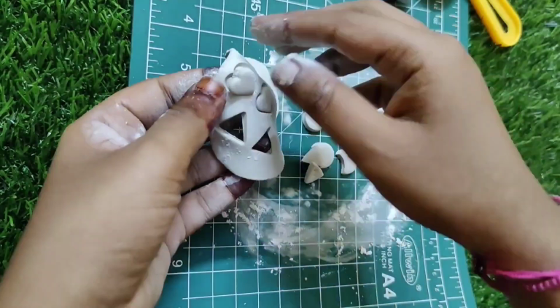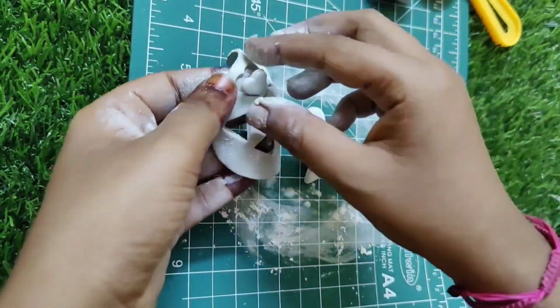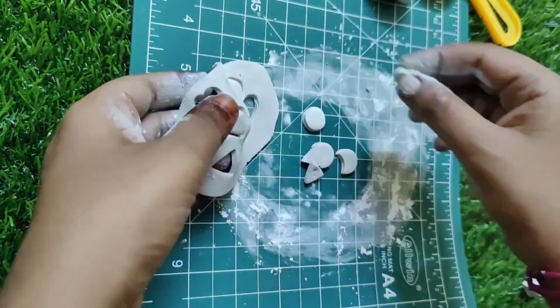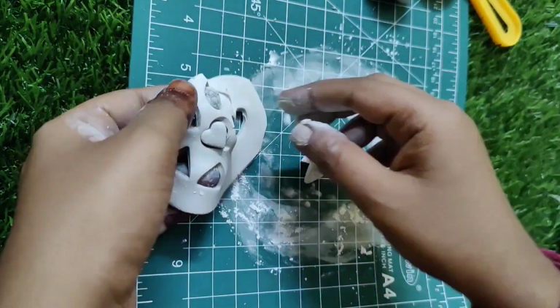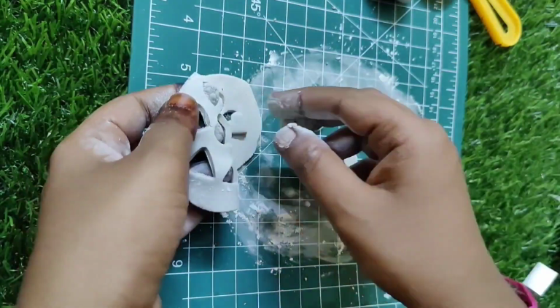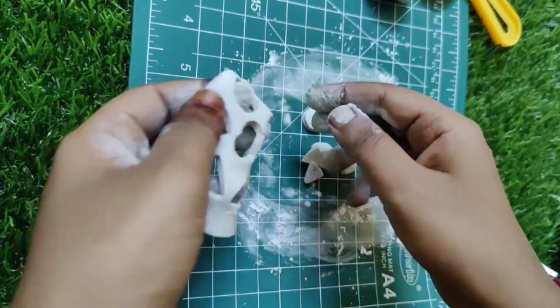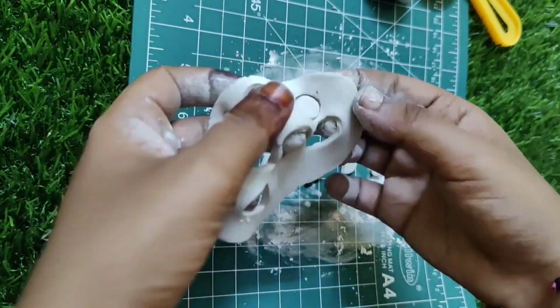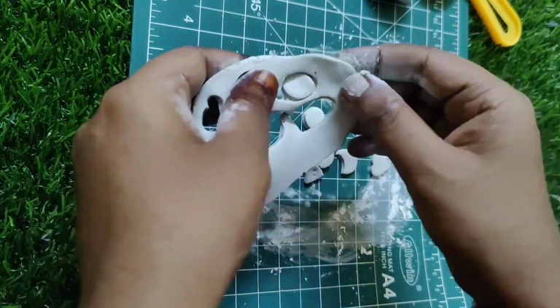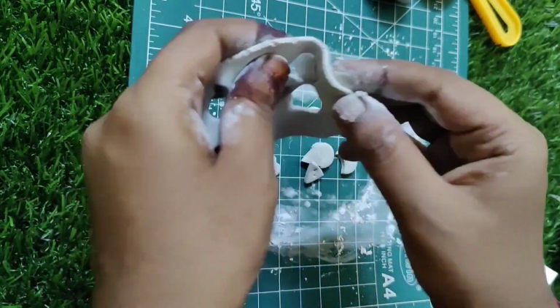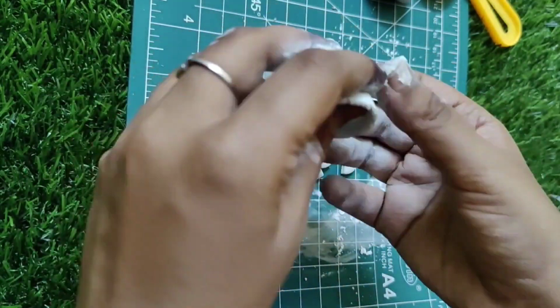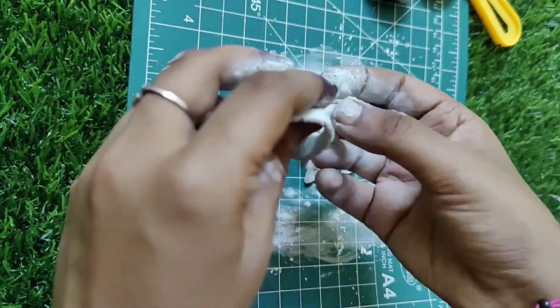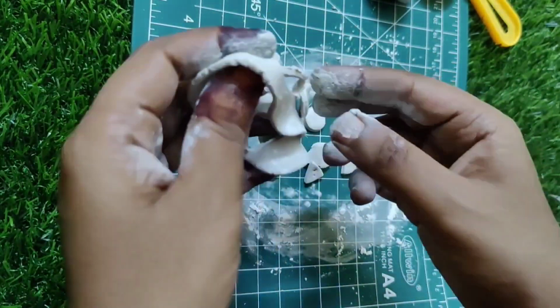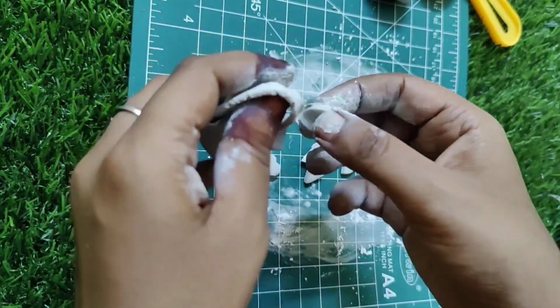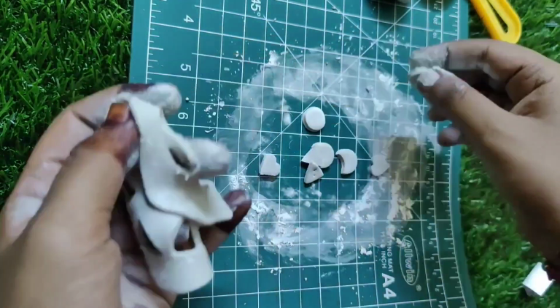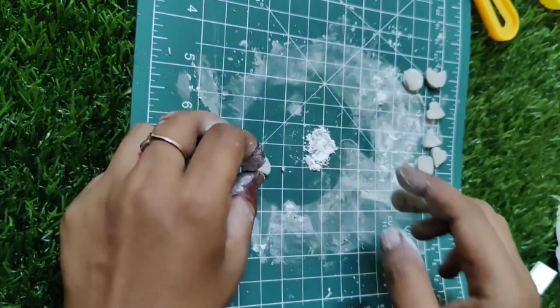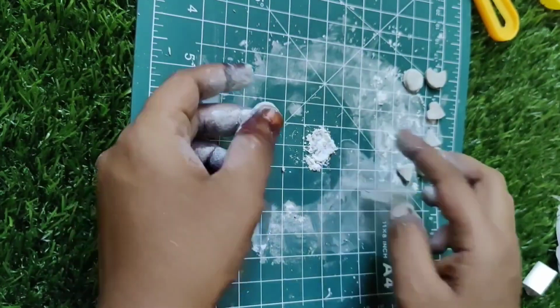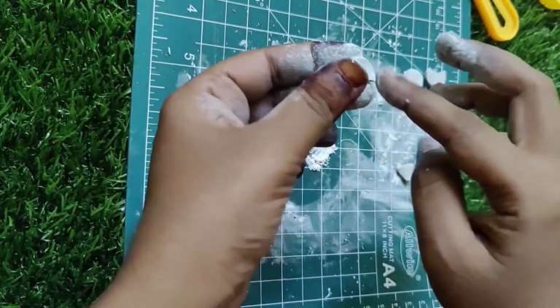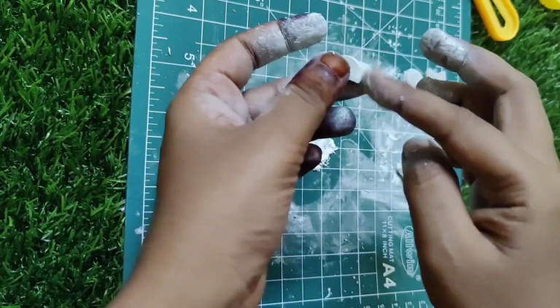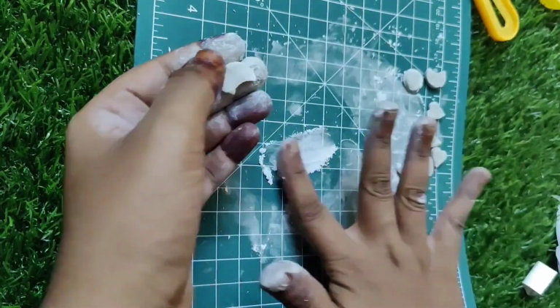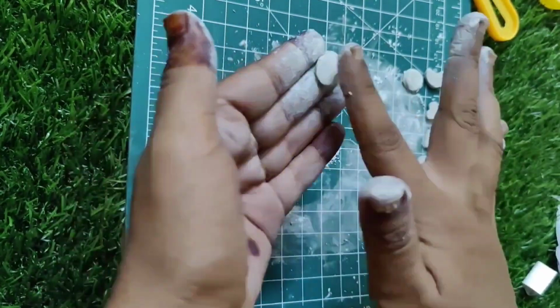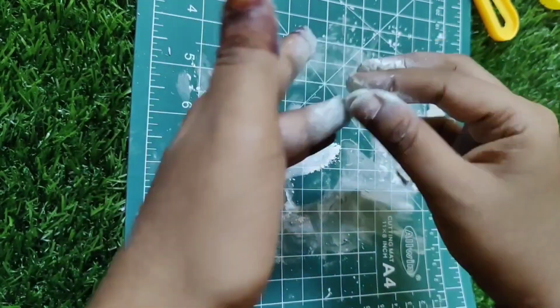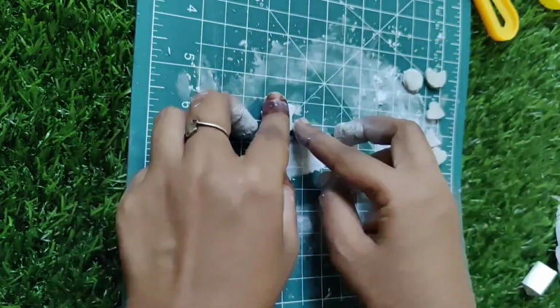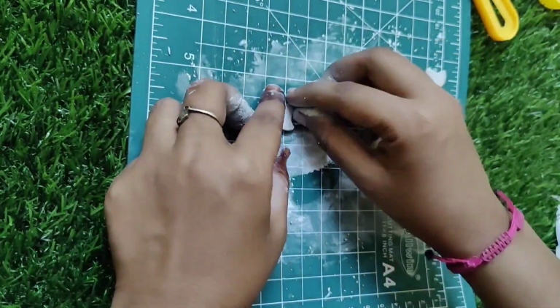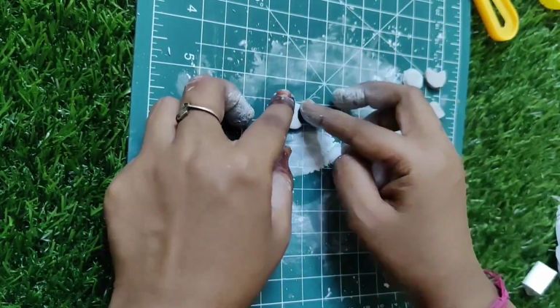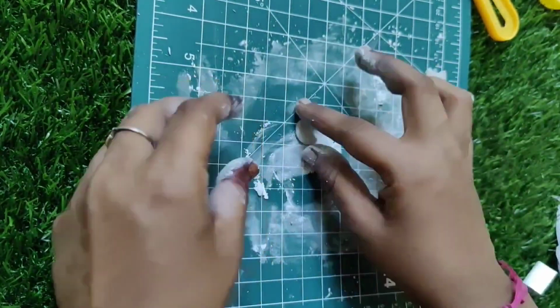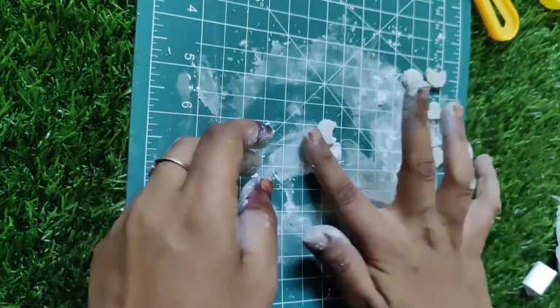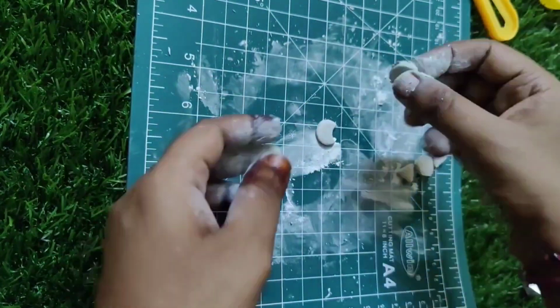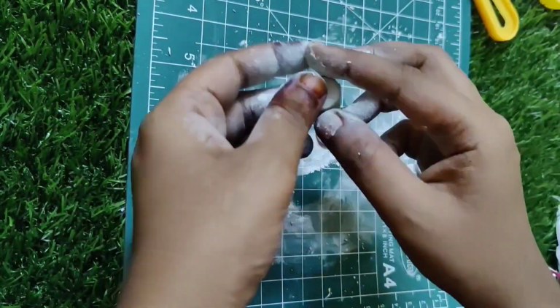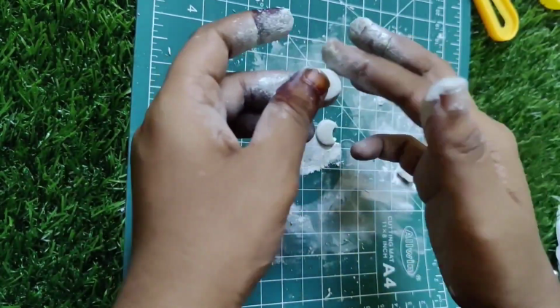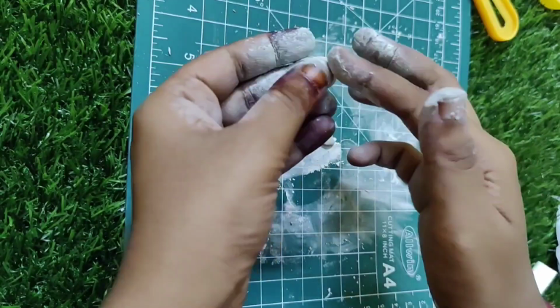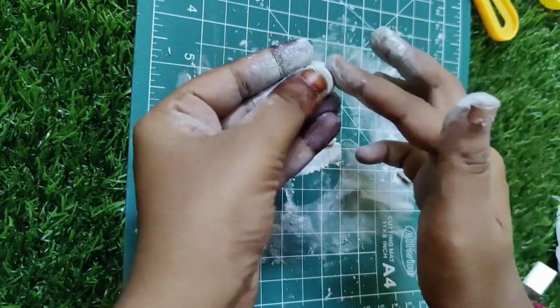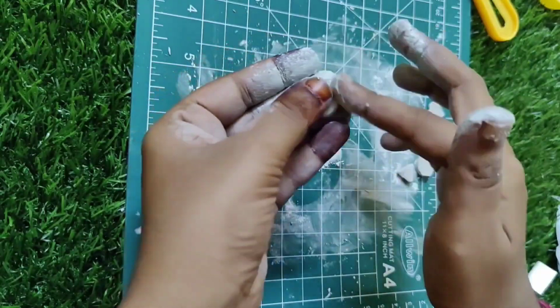We will cut it well. Once it is done, the edges will be raw. What we will do is light and light.